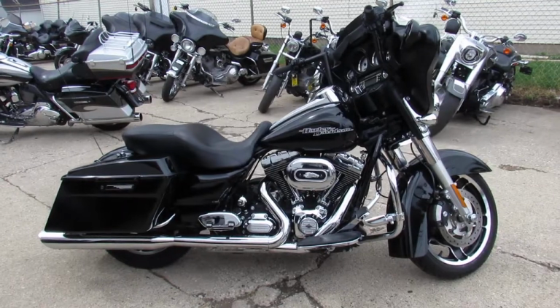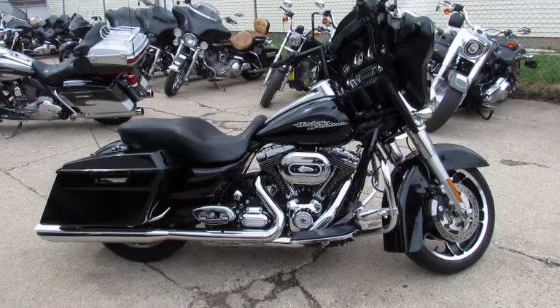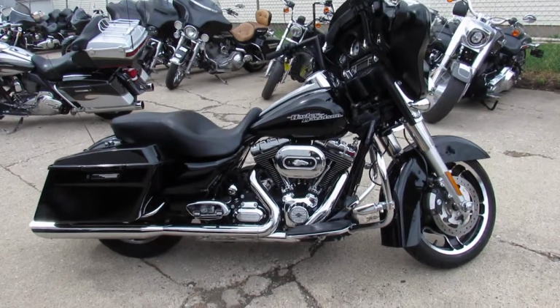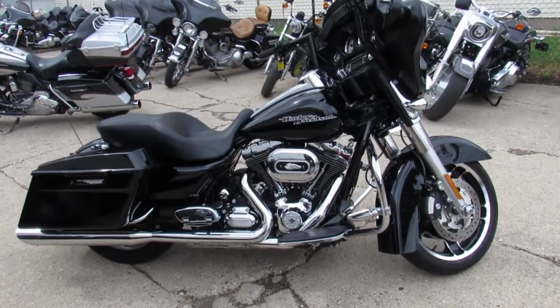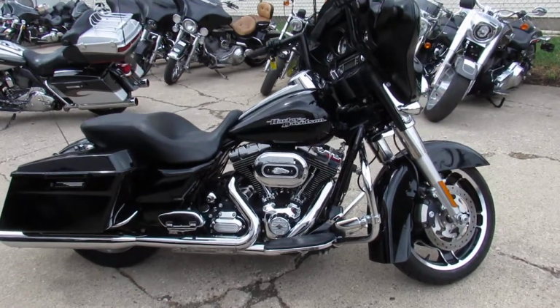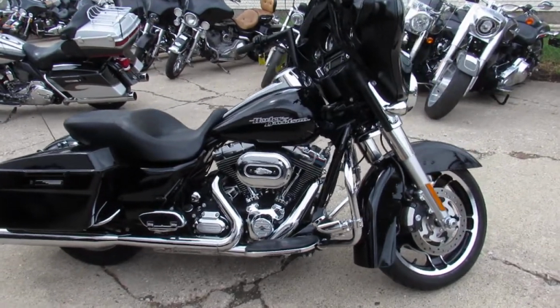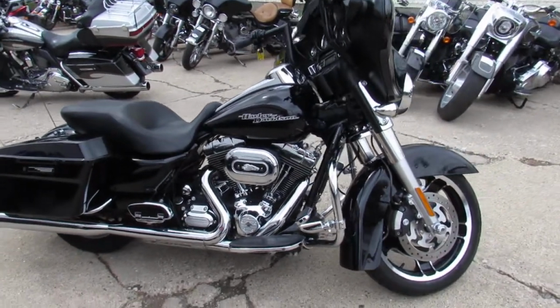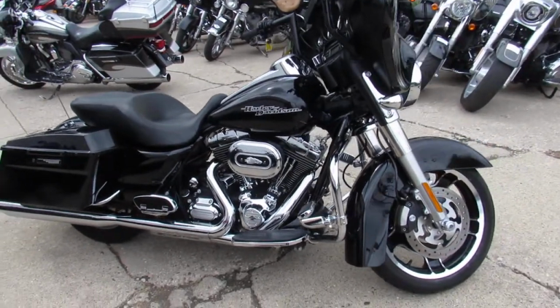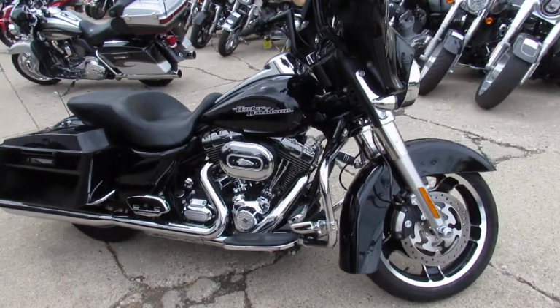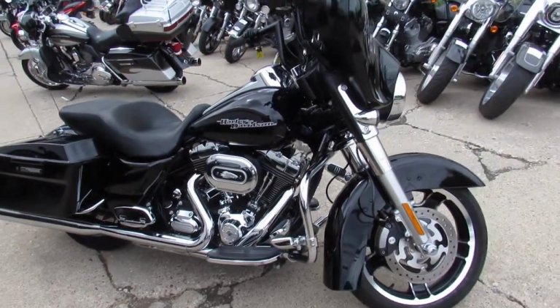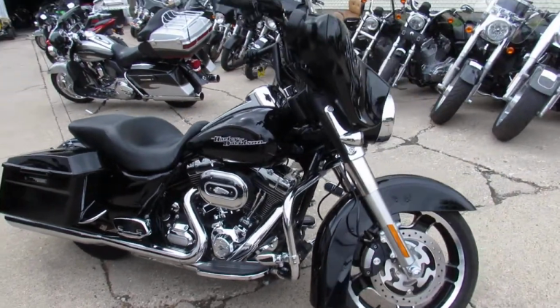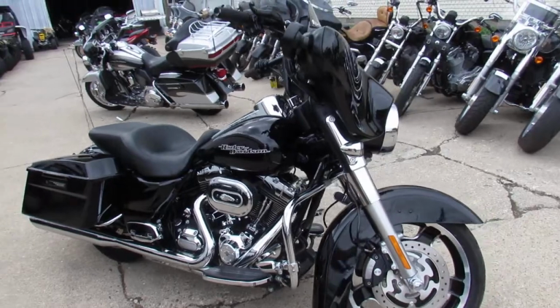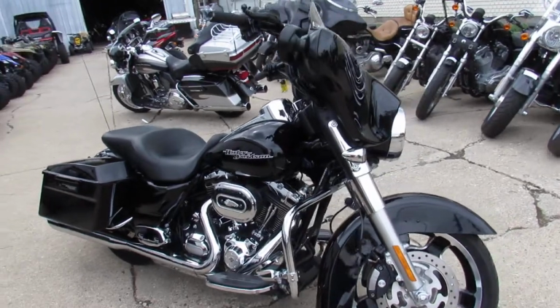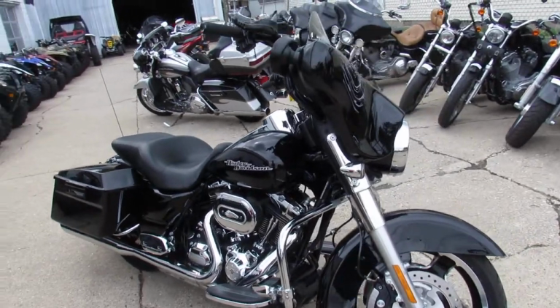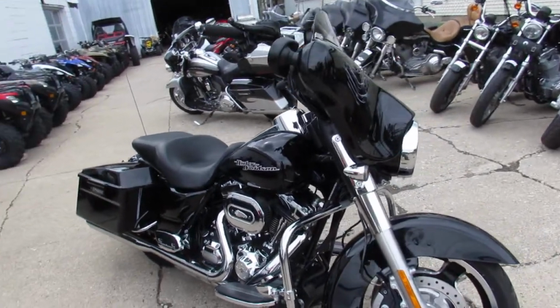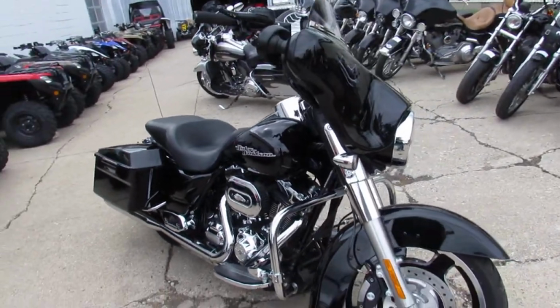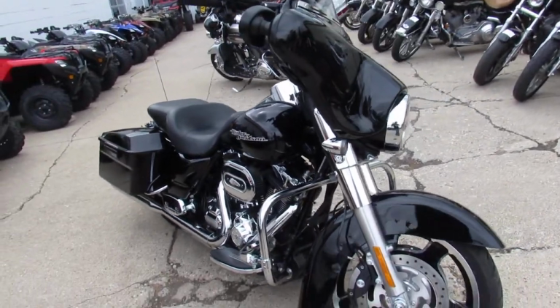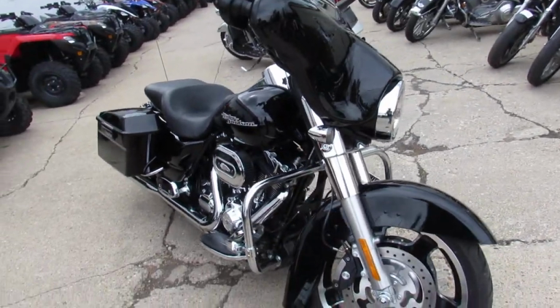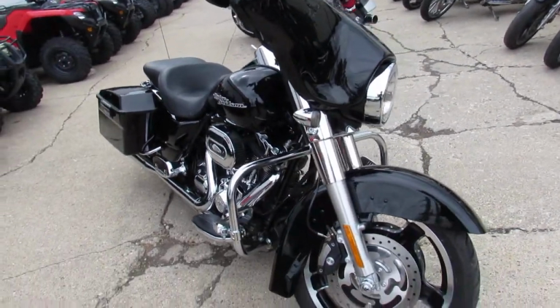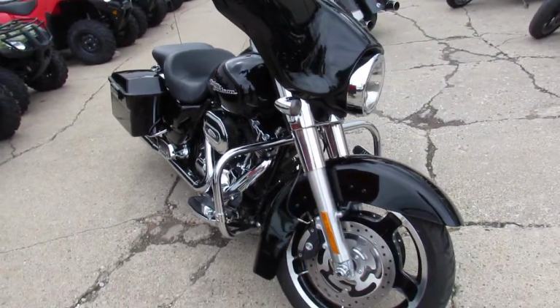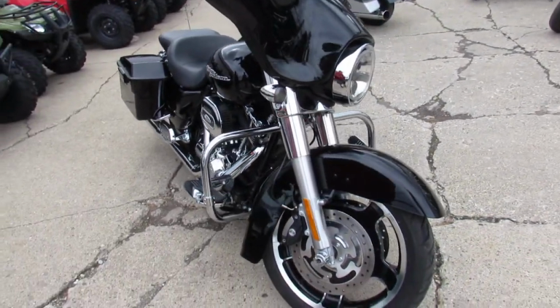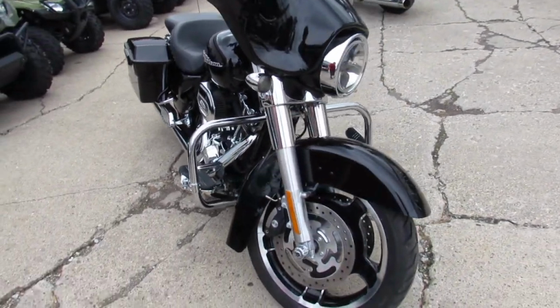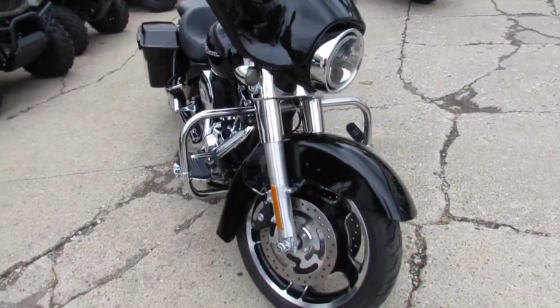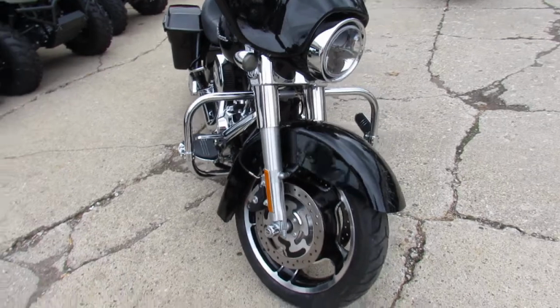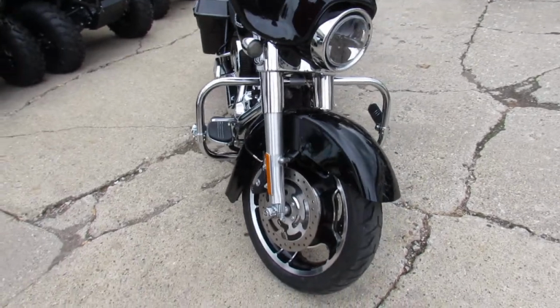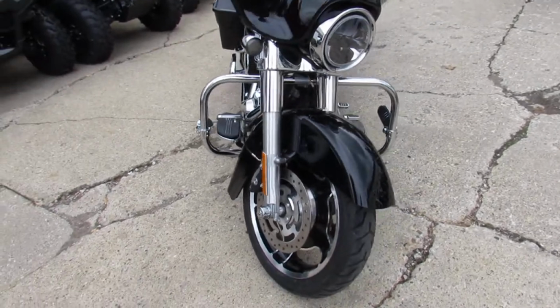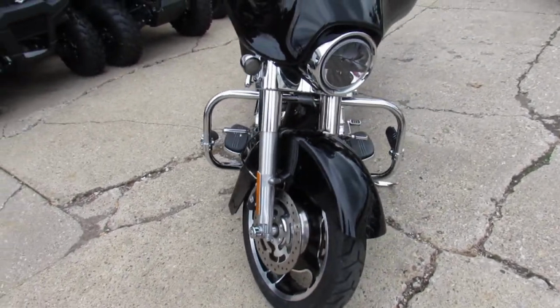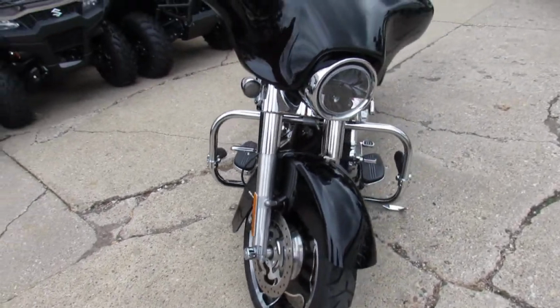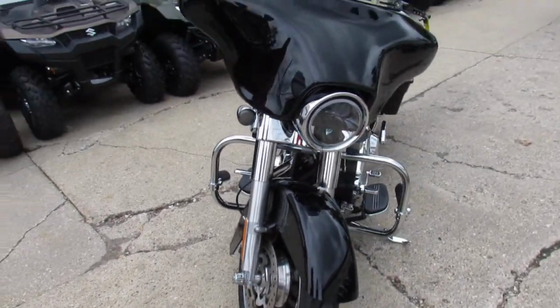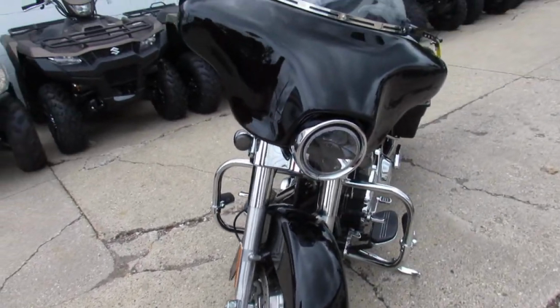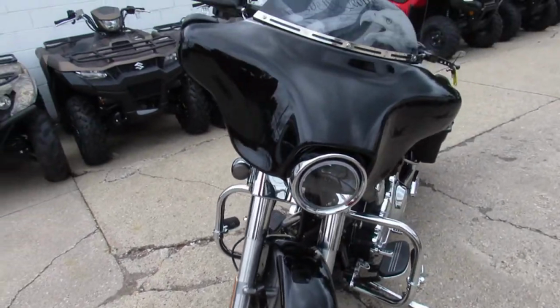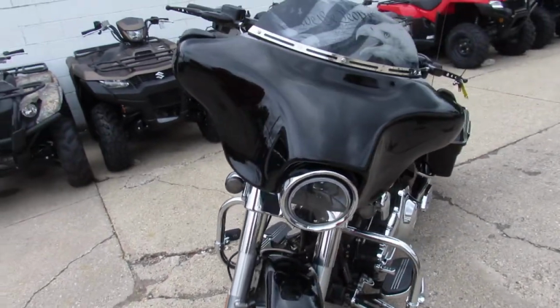Hey guys, it's Approval Power Sports here doing some videos on the used Harleys we just got in. We're stacking them up guys. This one here is a 2013 Street Glide. Comes with only 14,372 miles.